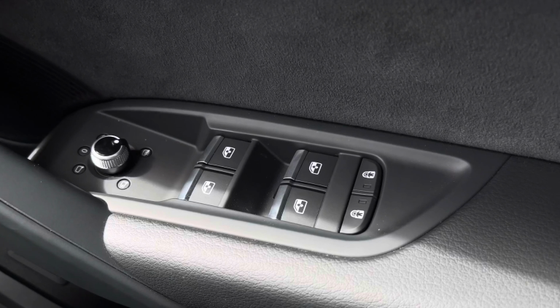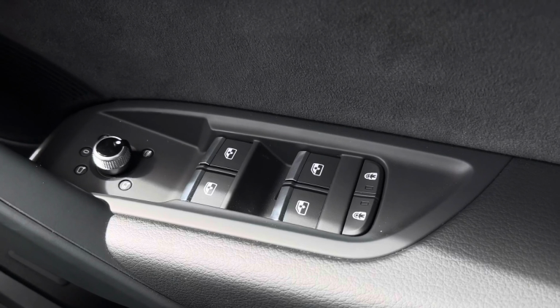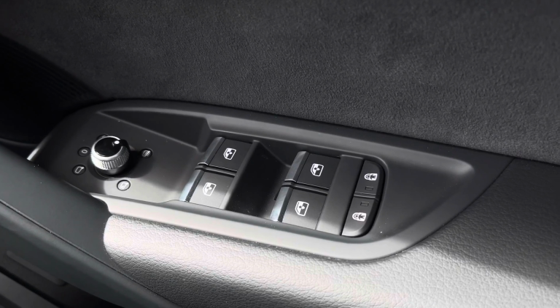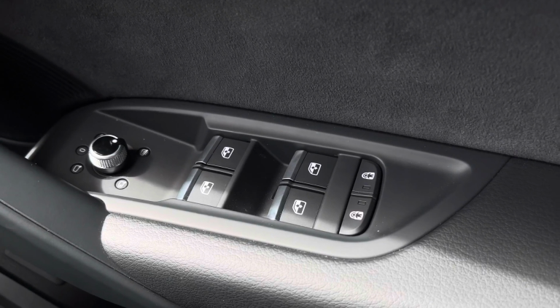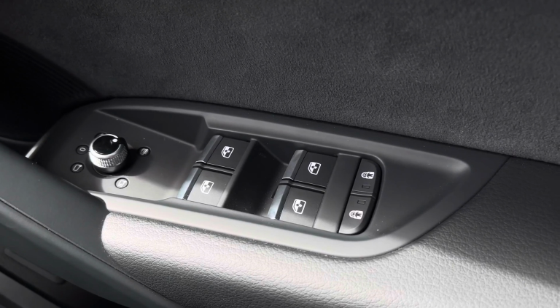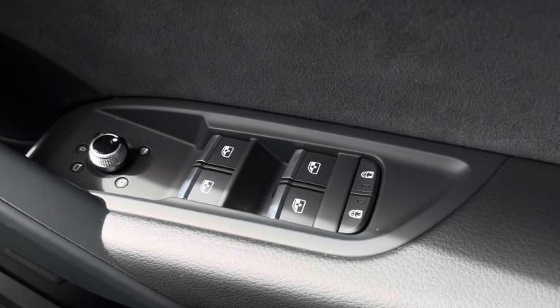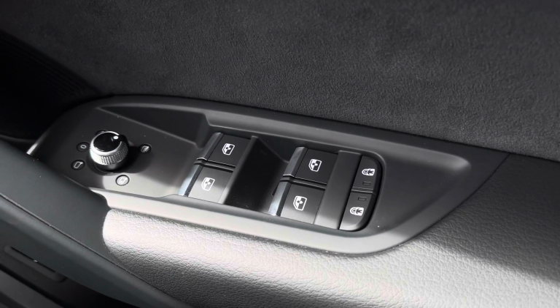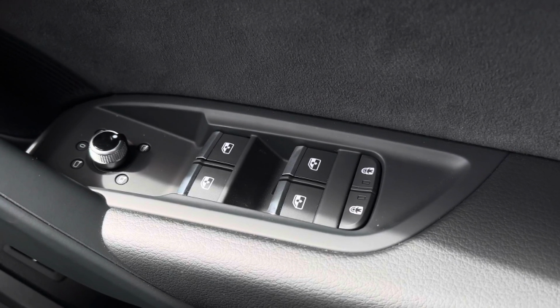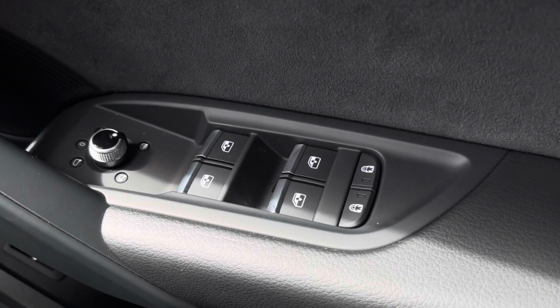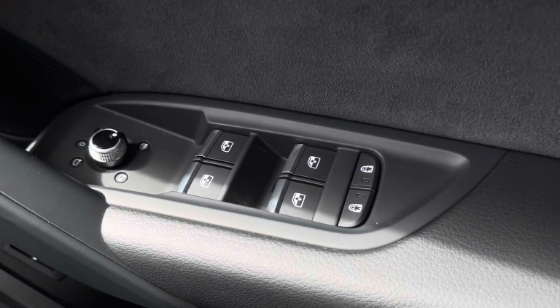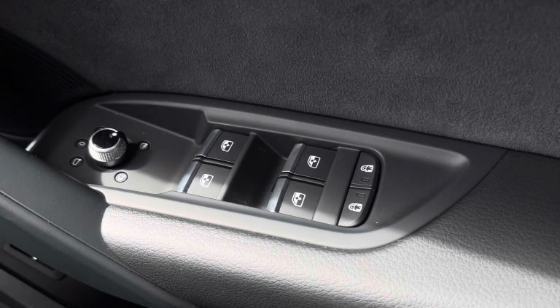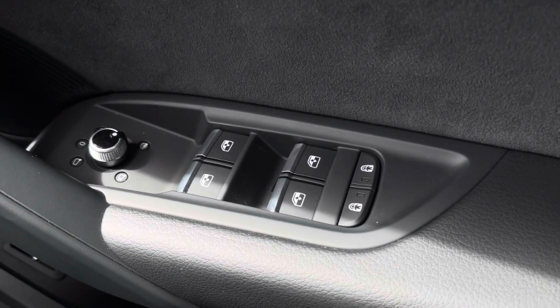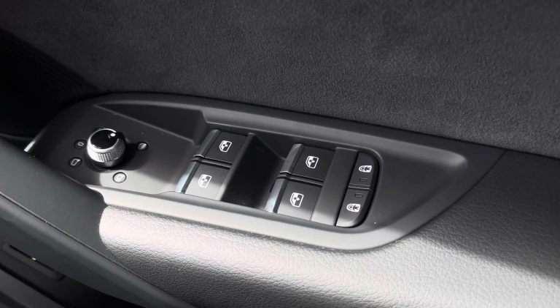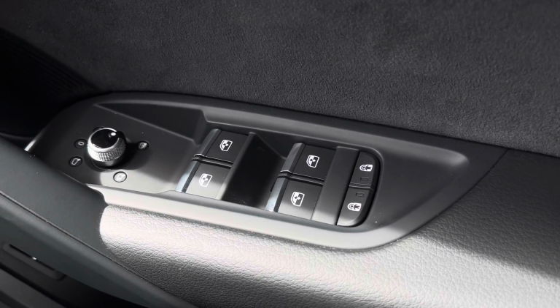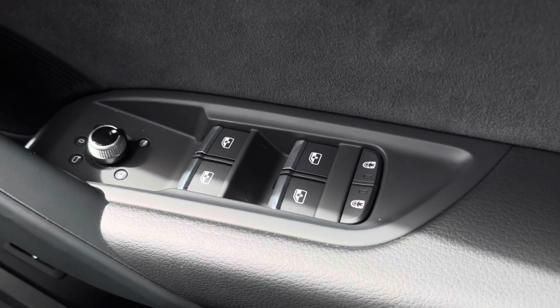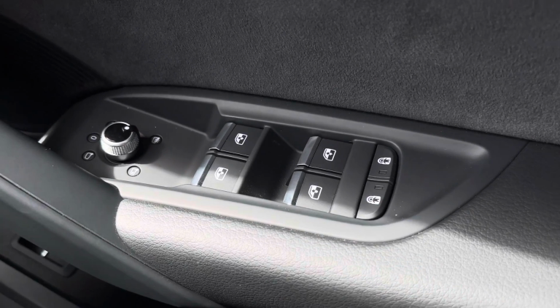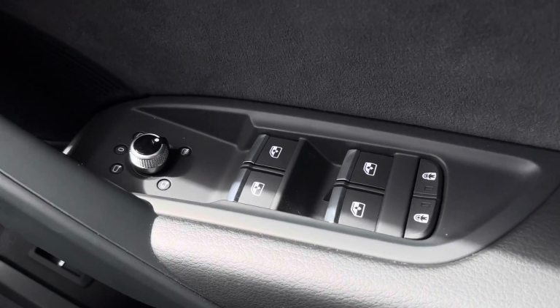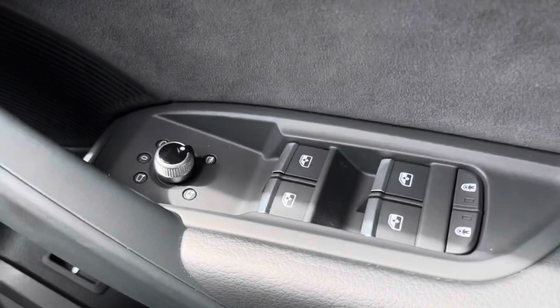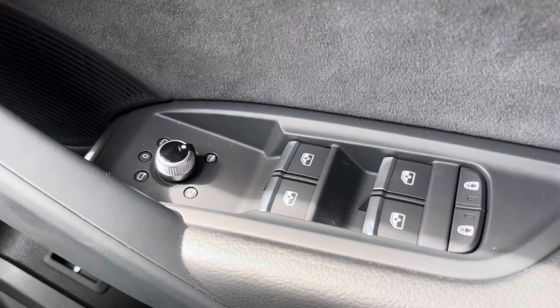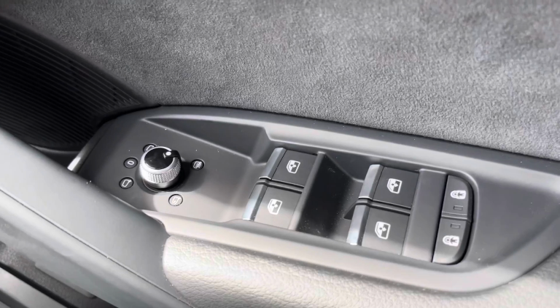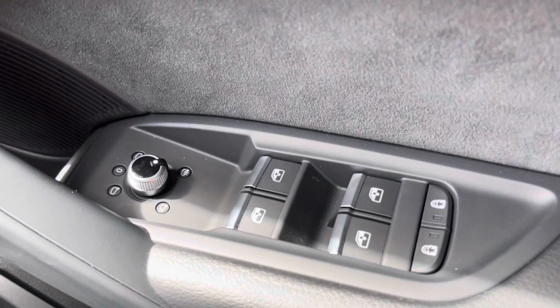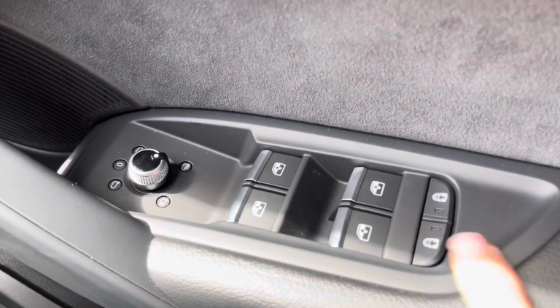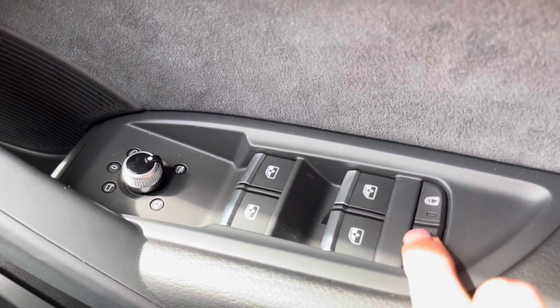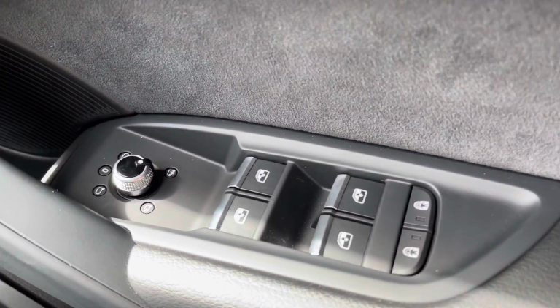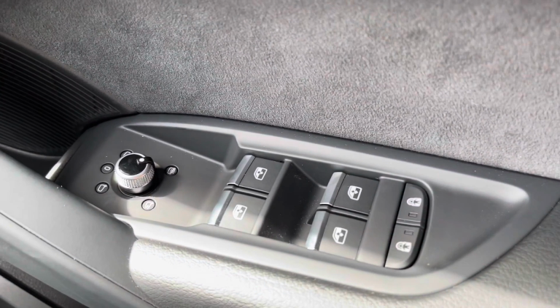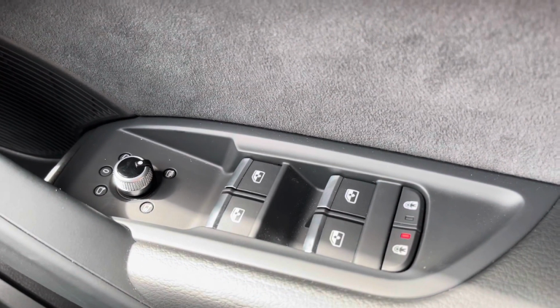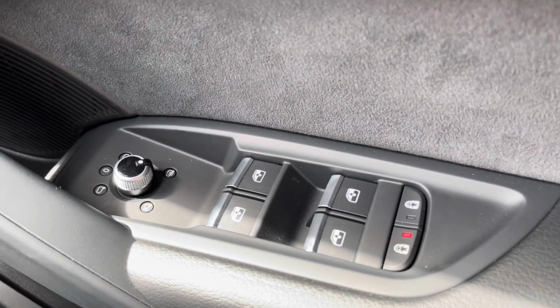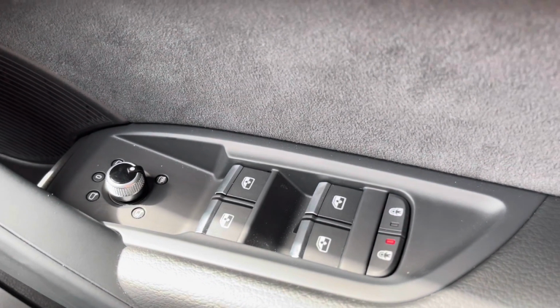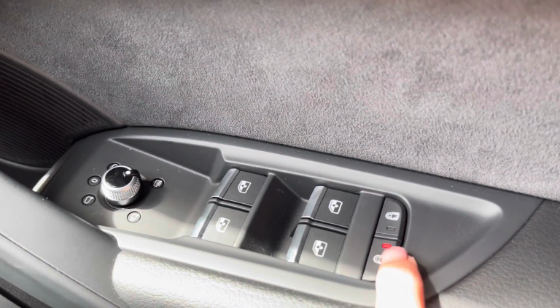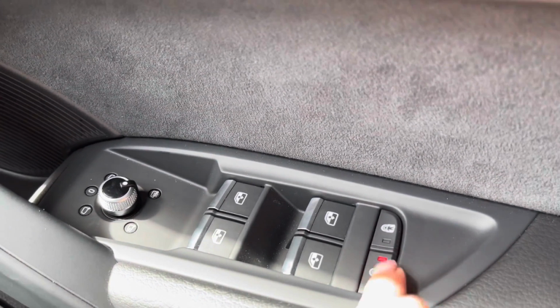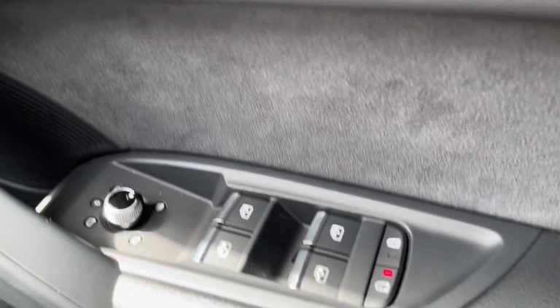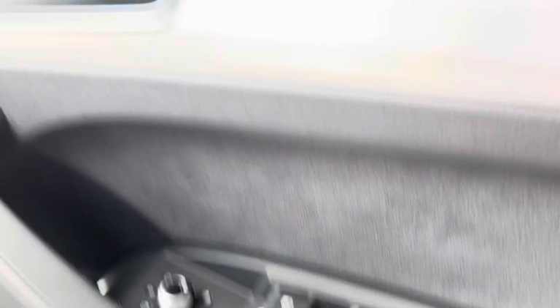Beginning with the electric windows to the front and the rear, and the child locks at the rear doors, as well as the heated power folding wing mirrors.